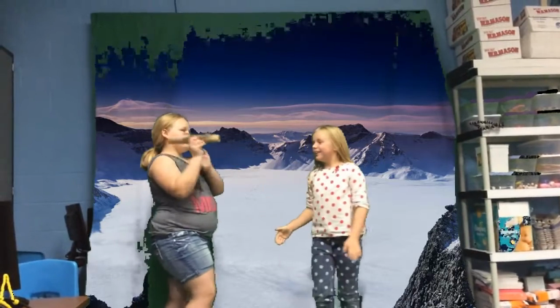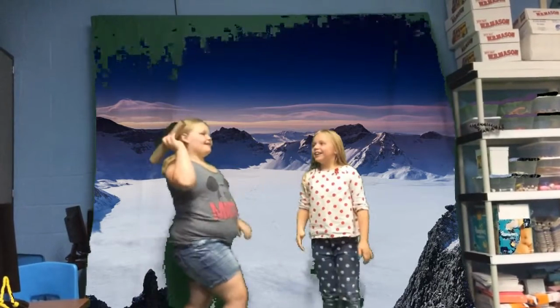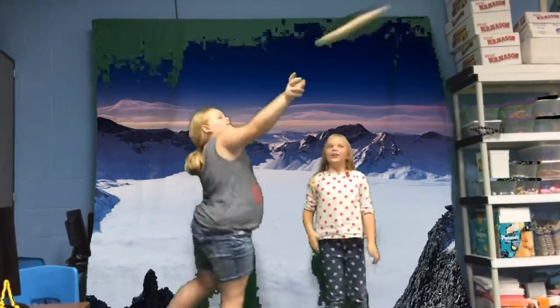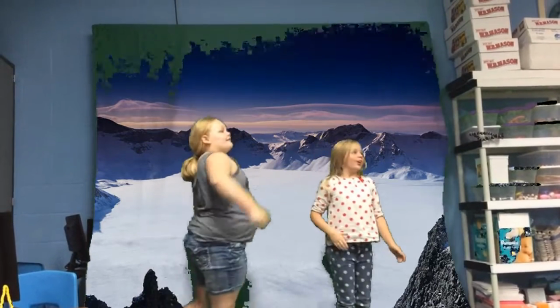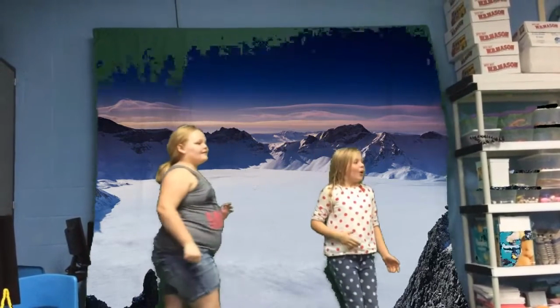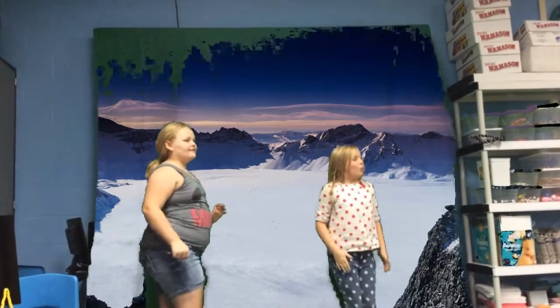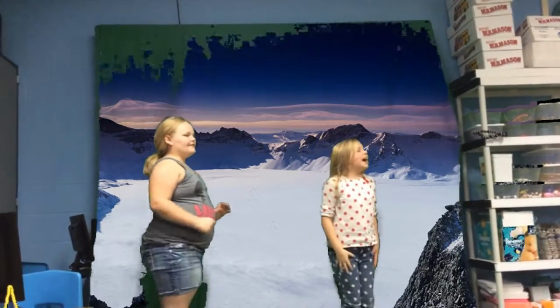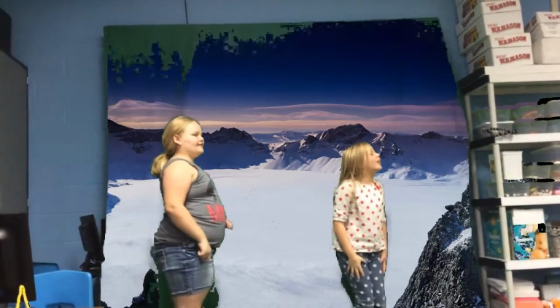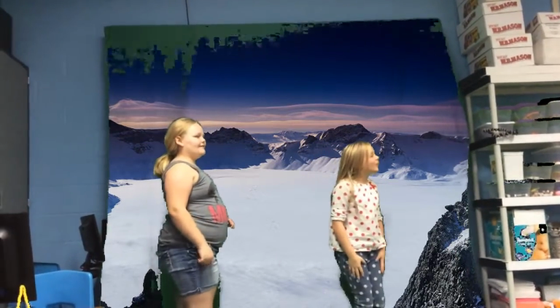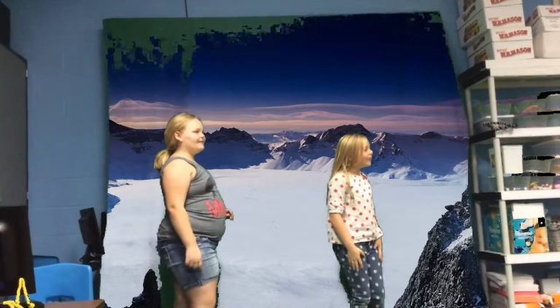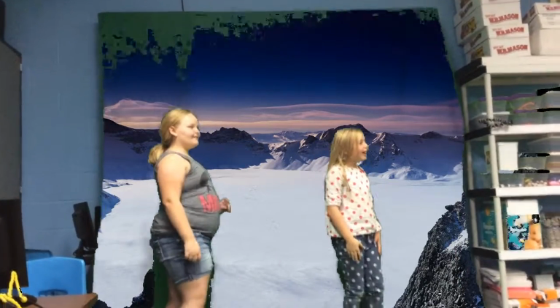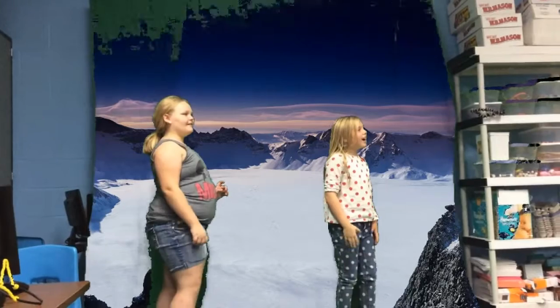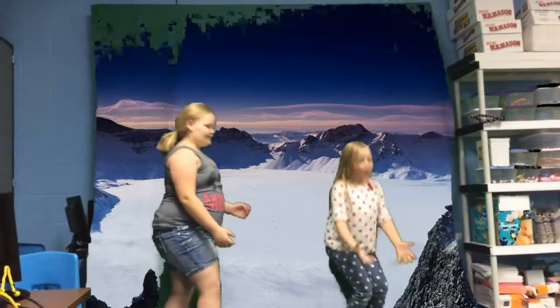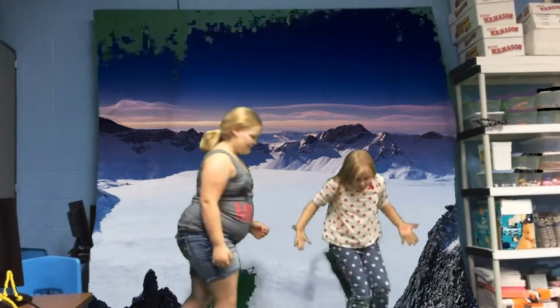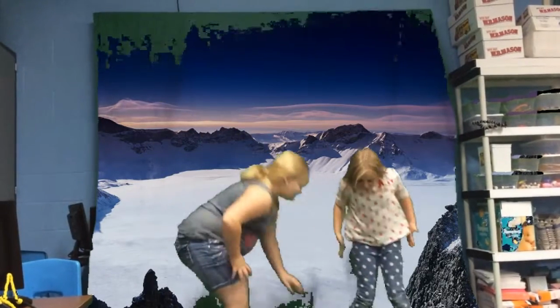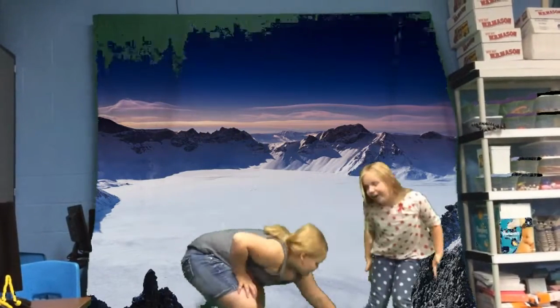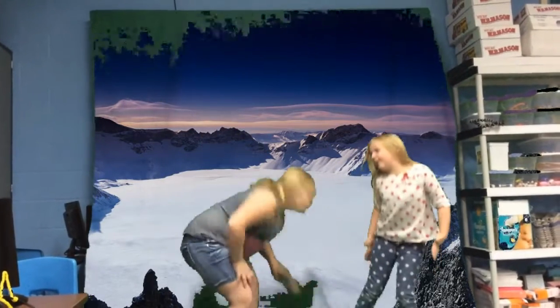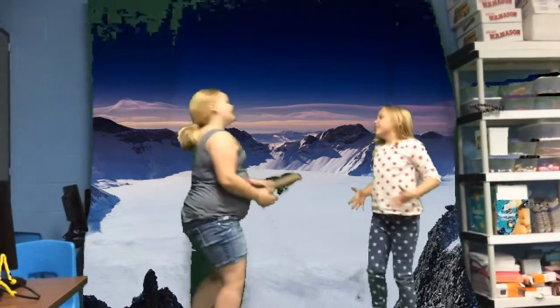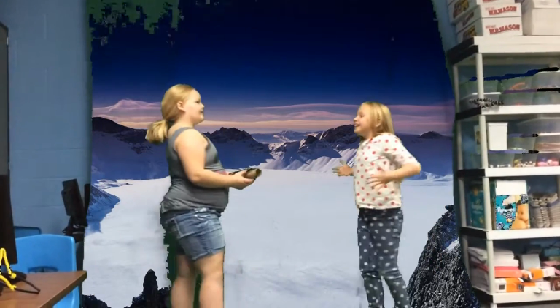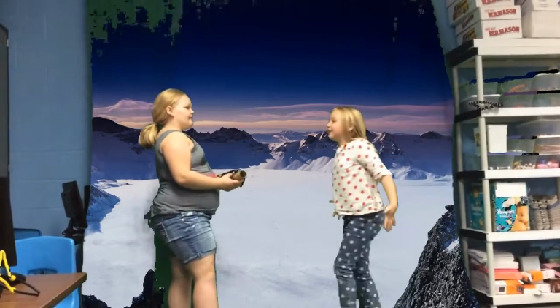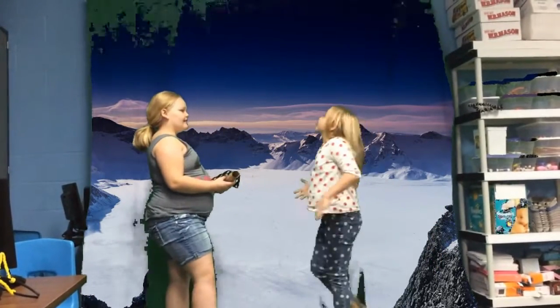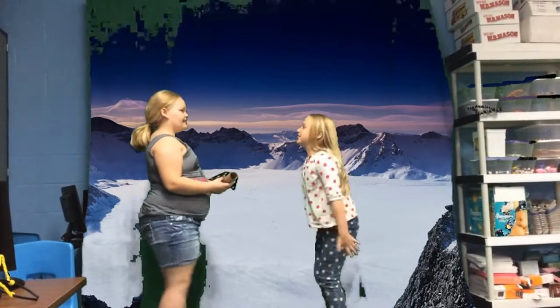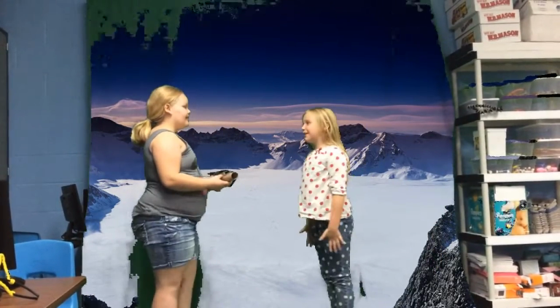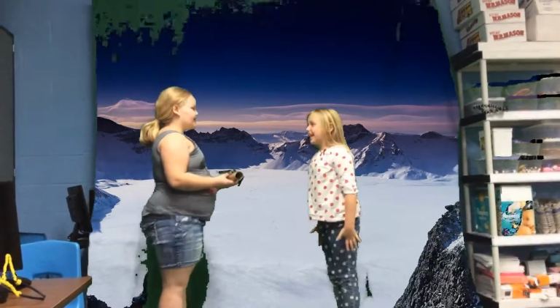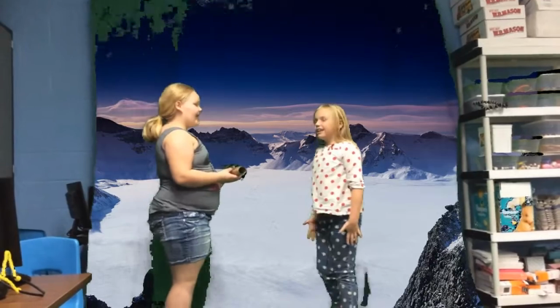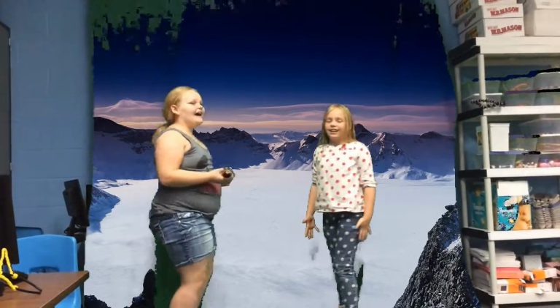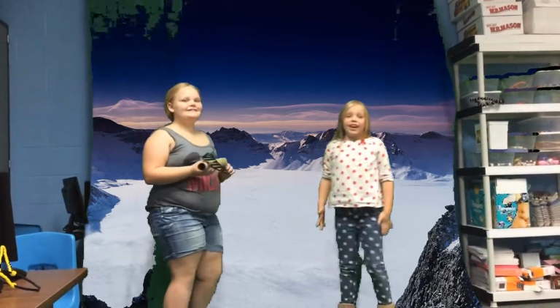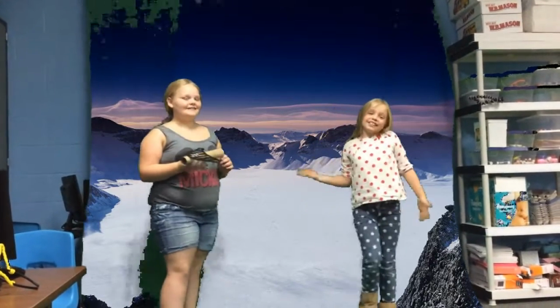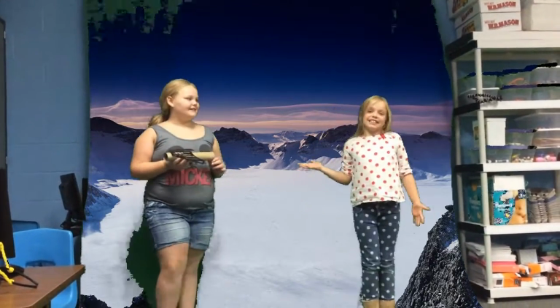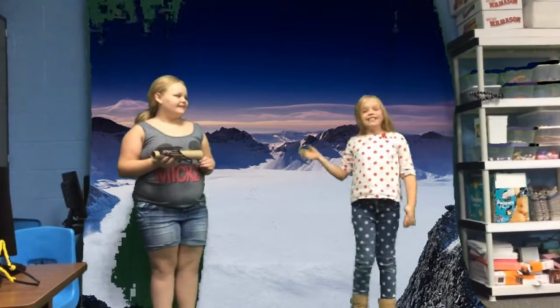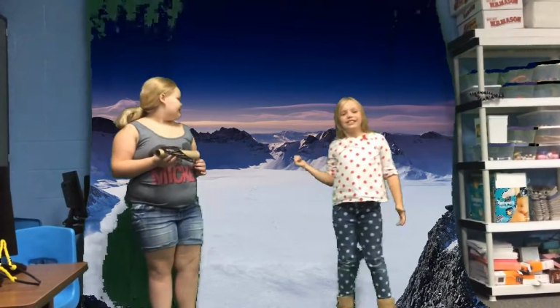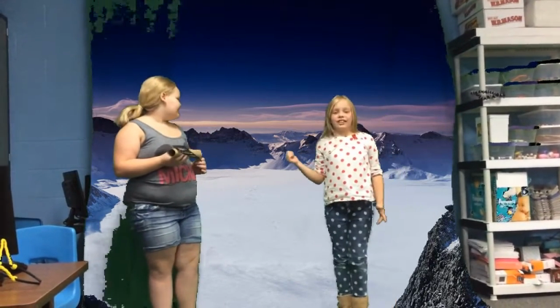This is the Makerspace green screen. You can project any image and have yourself in front of it. We are very lucky to have this, and we appreciate it.